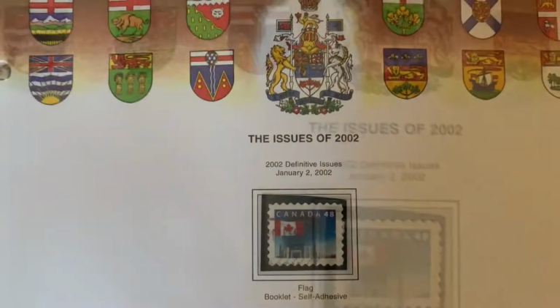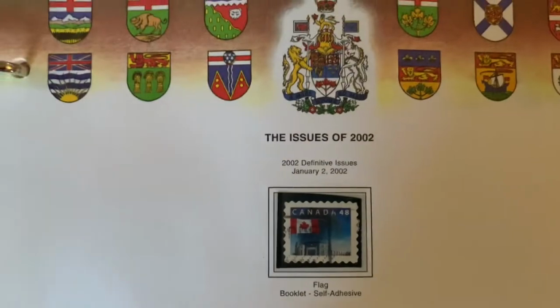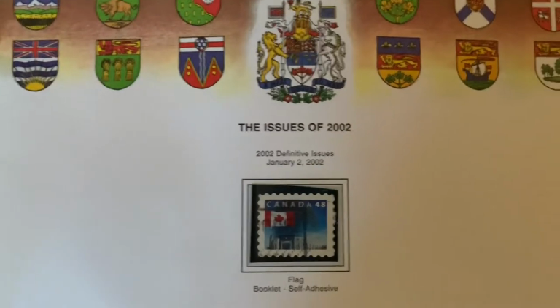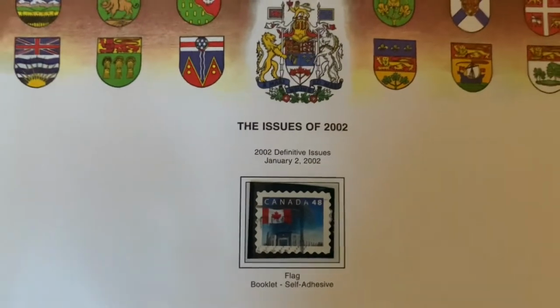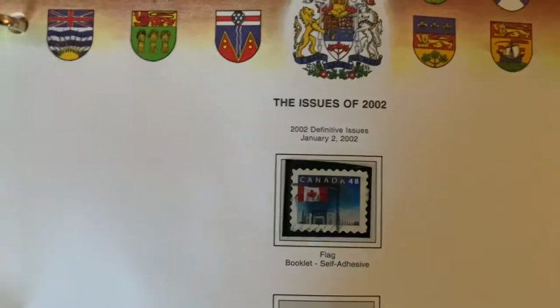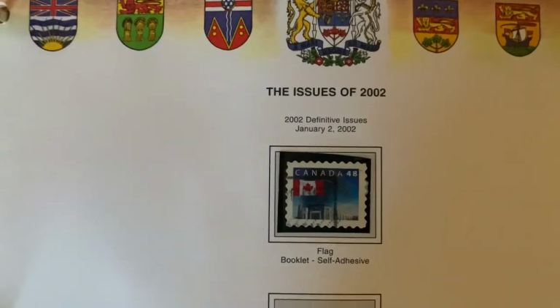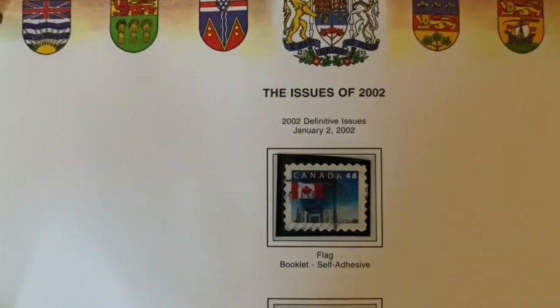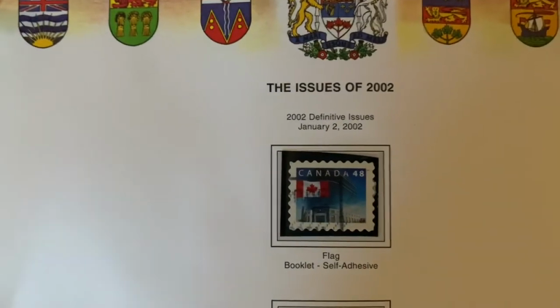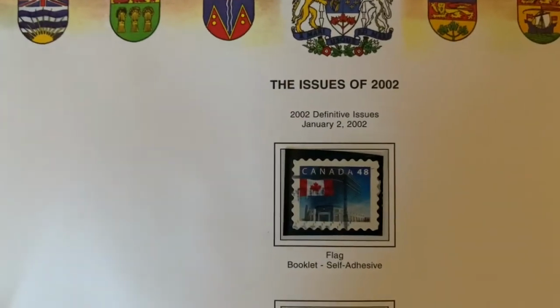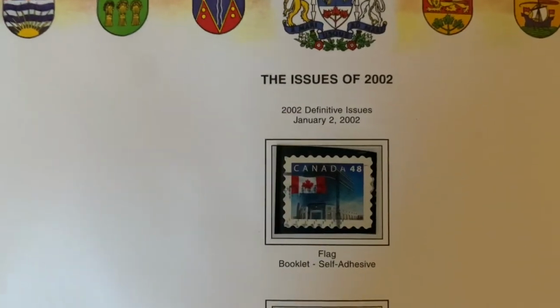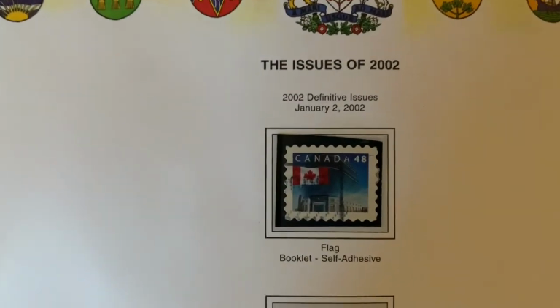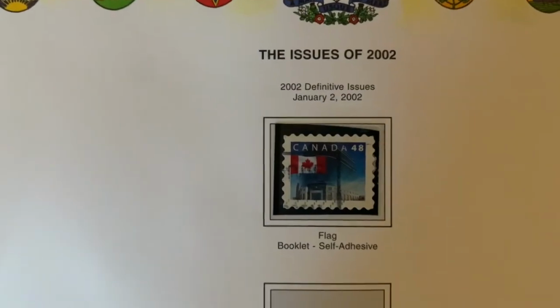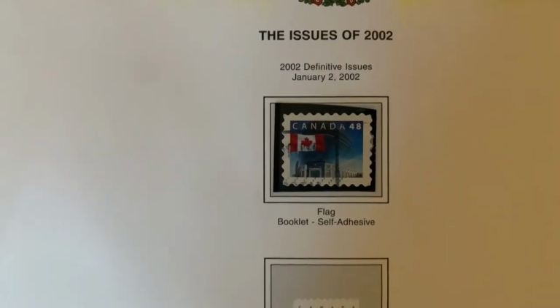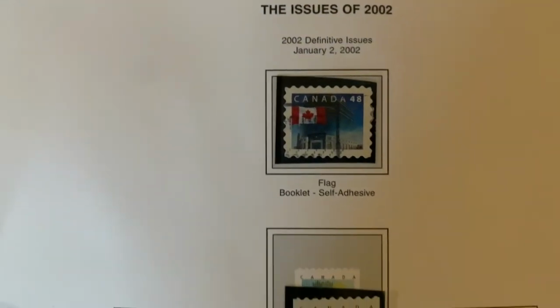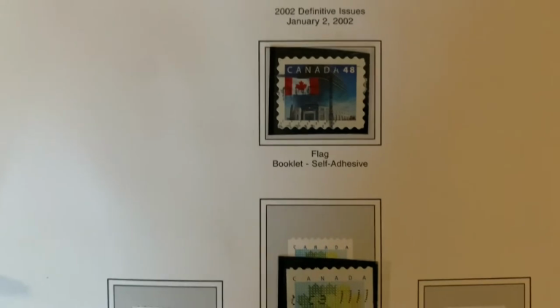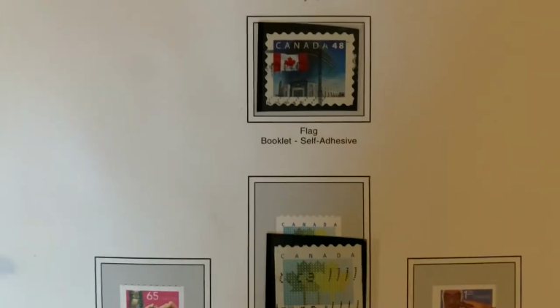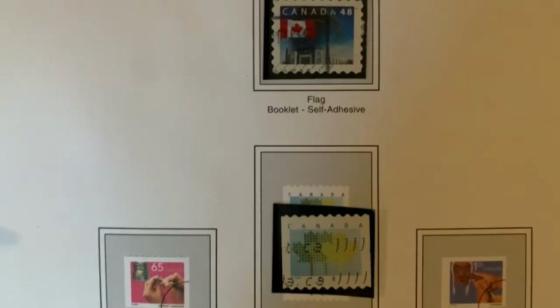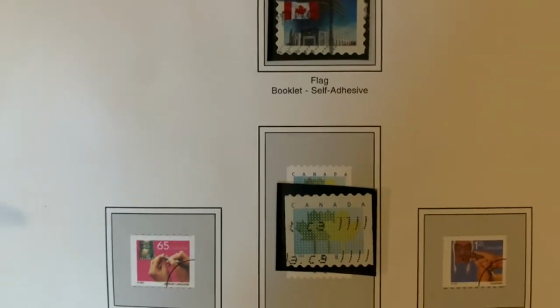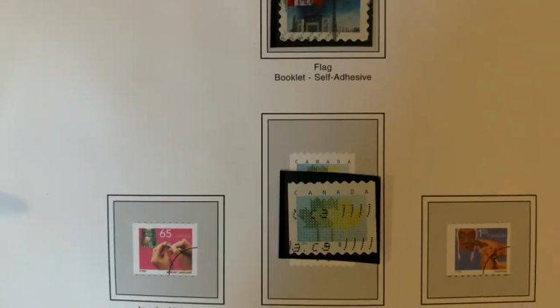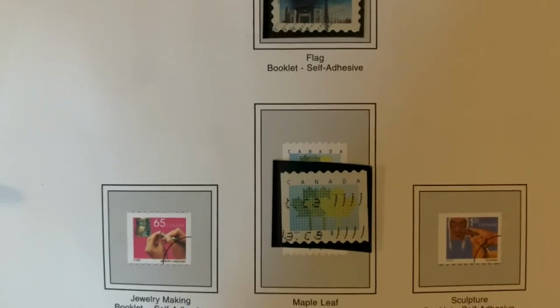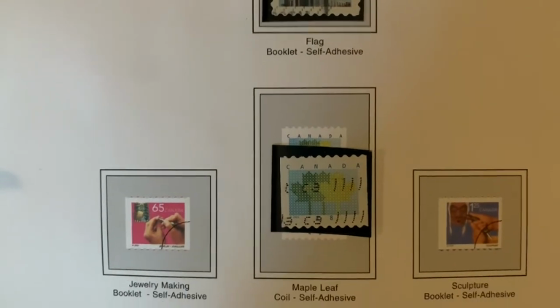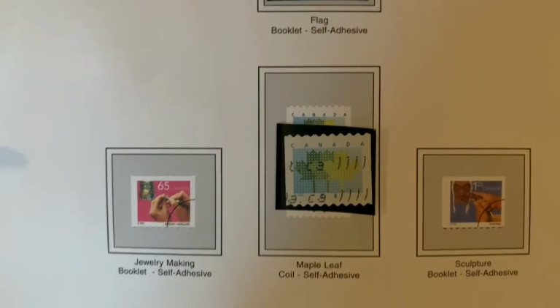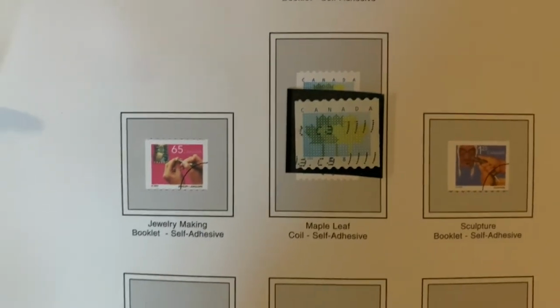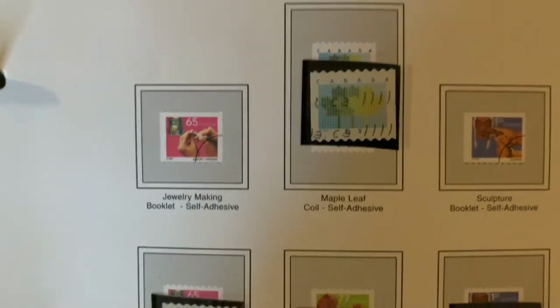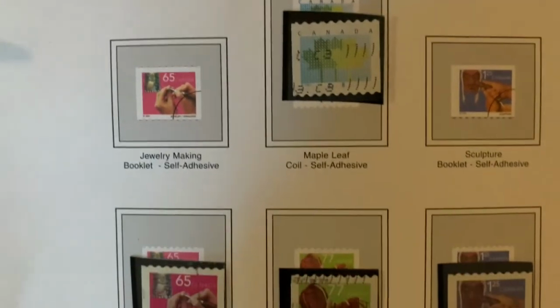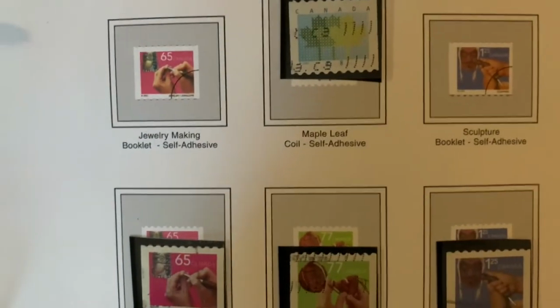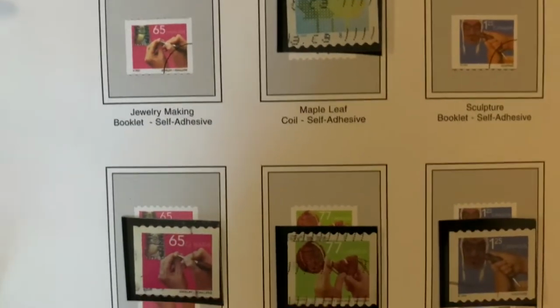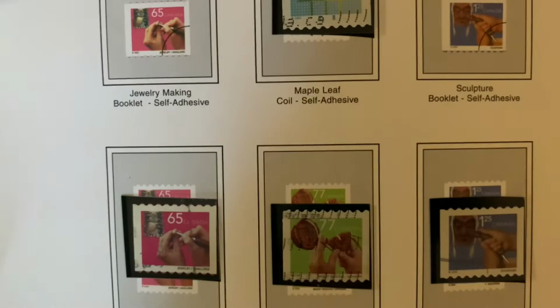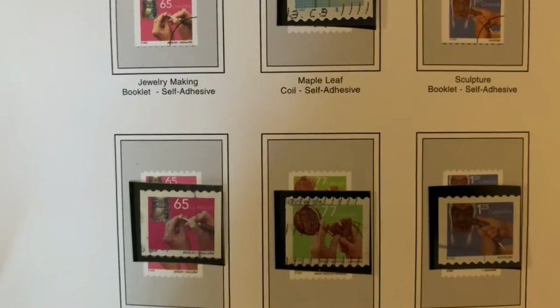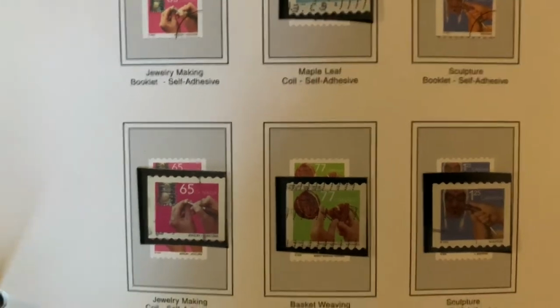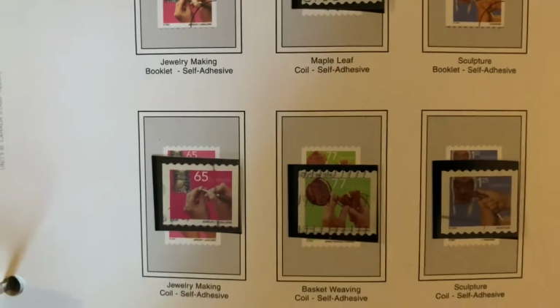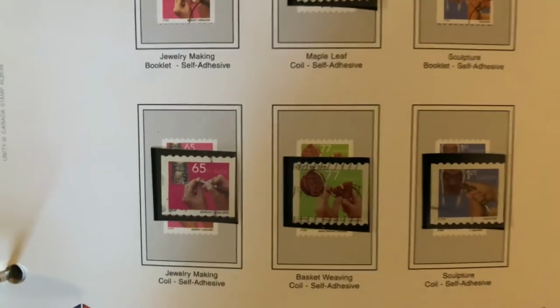Here you can see the same flower stamps from previously, just done with a different edging. In 2002 we're going to see a postage rate hike, going from 47 cents to 48 cents.